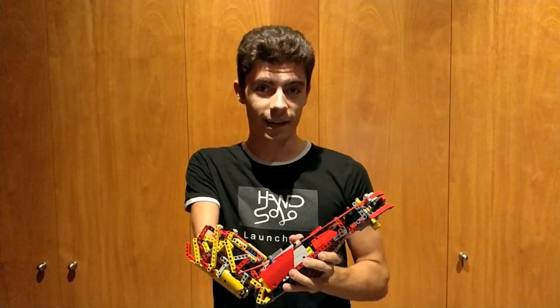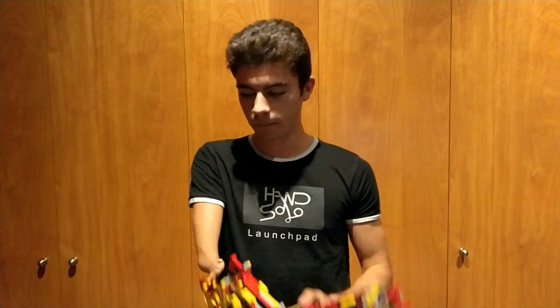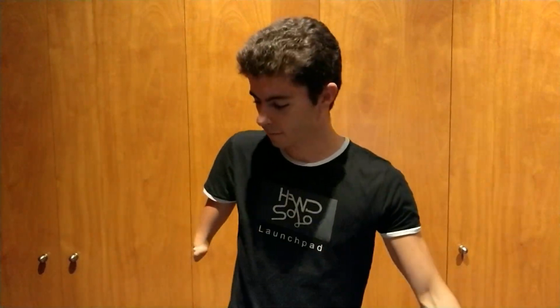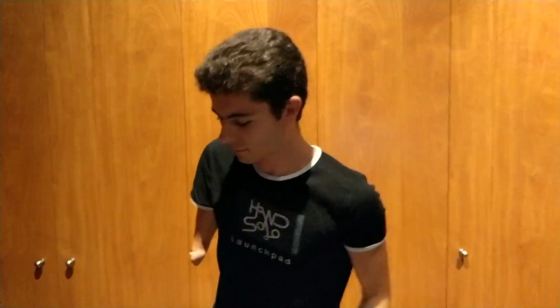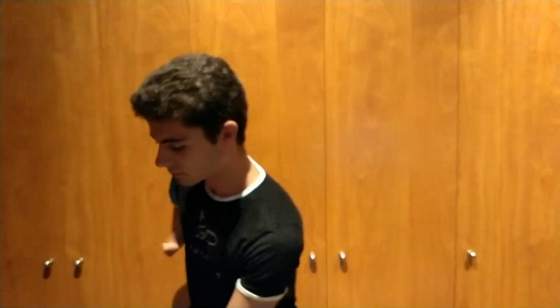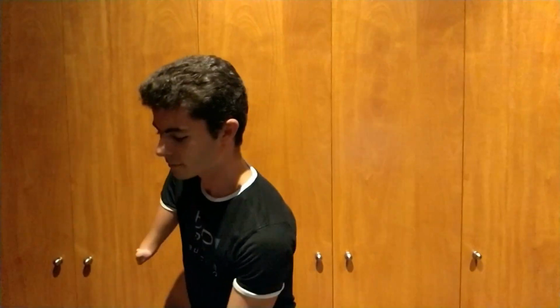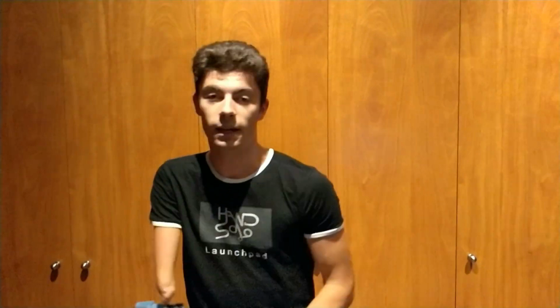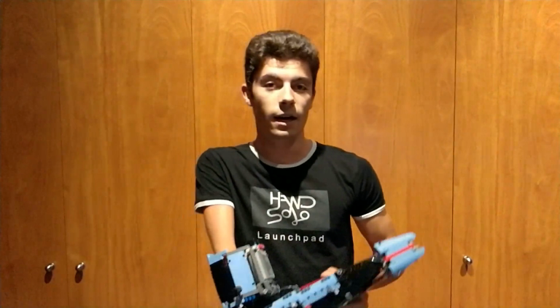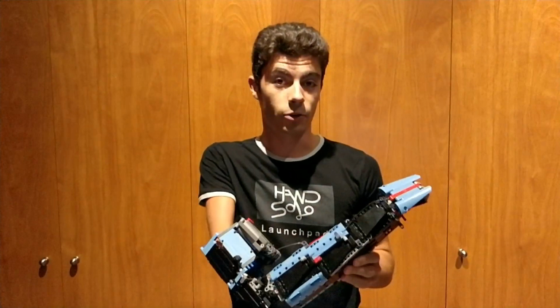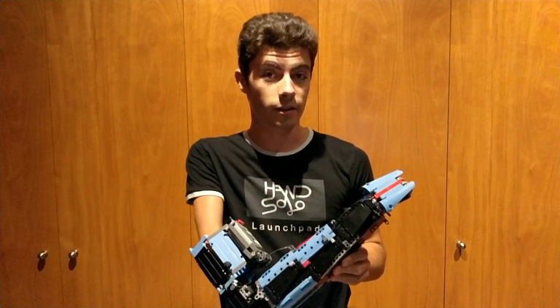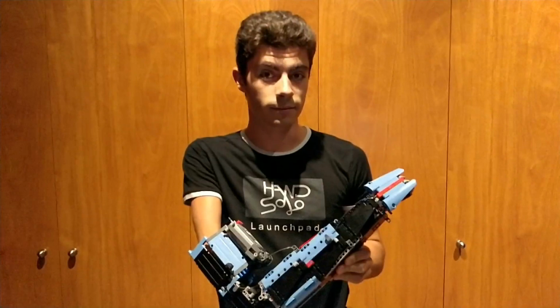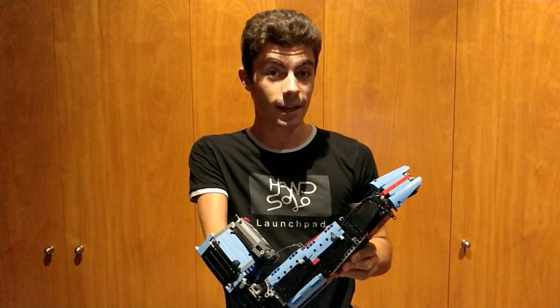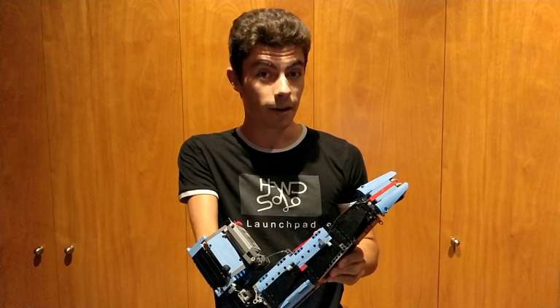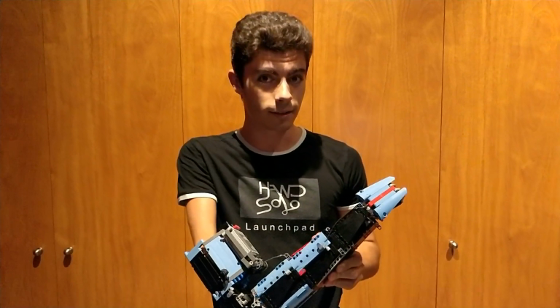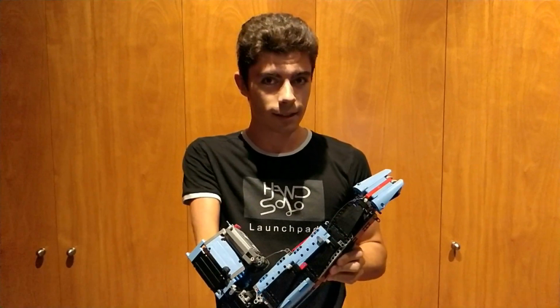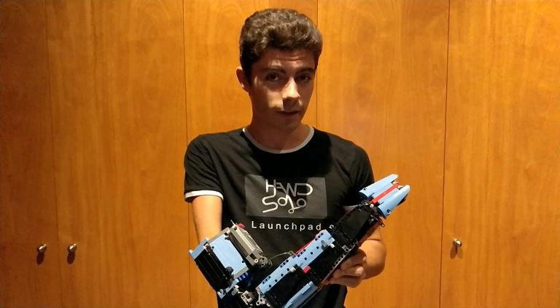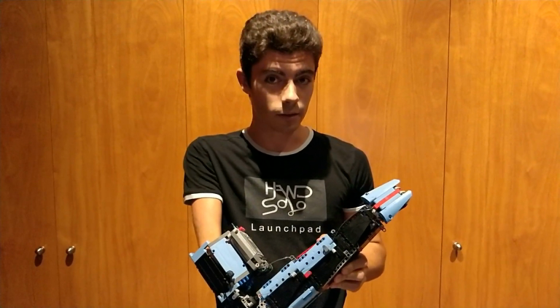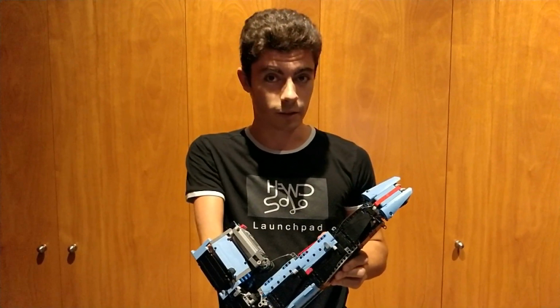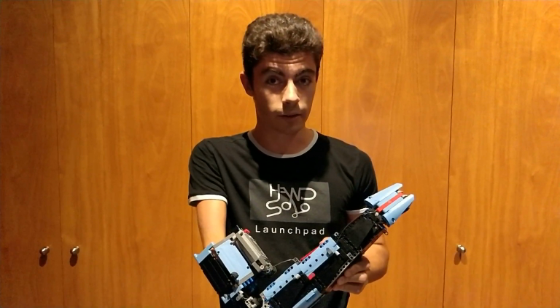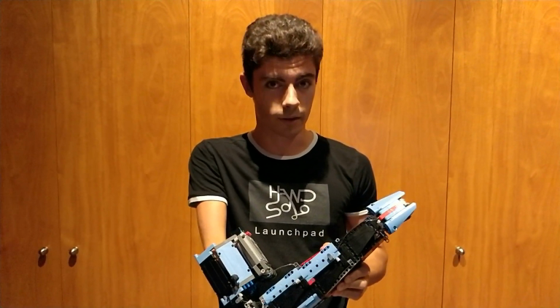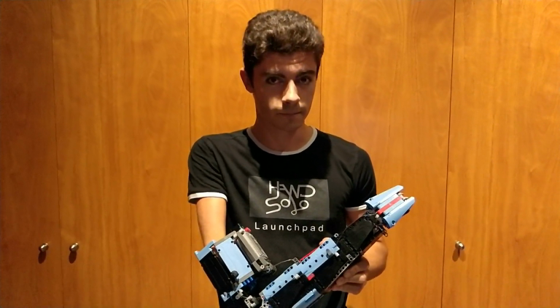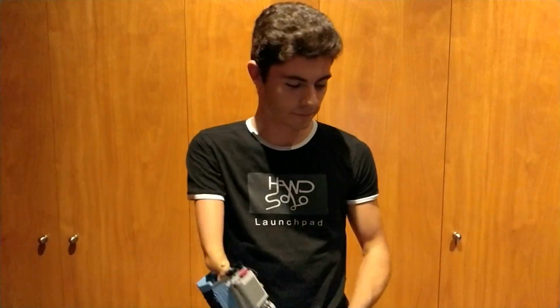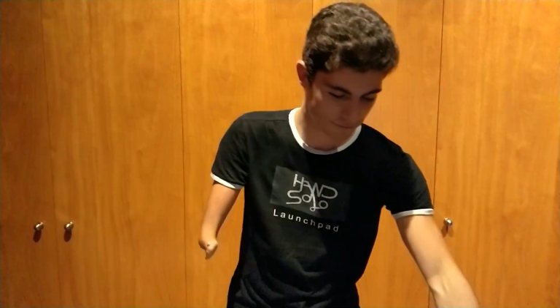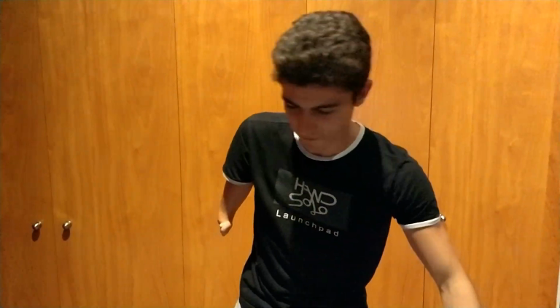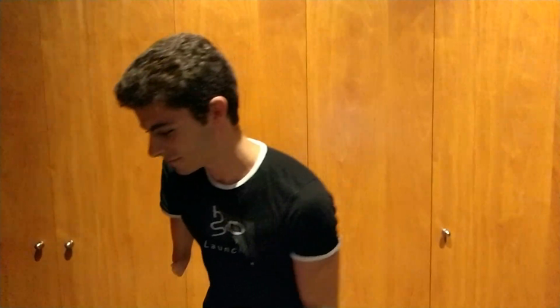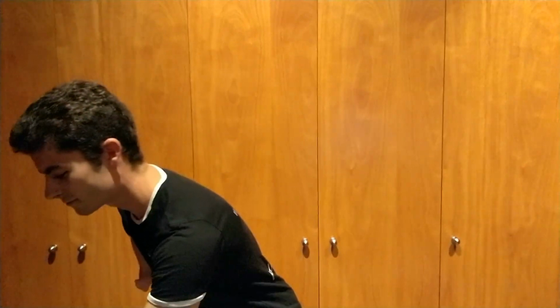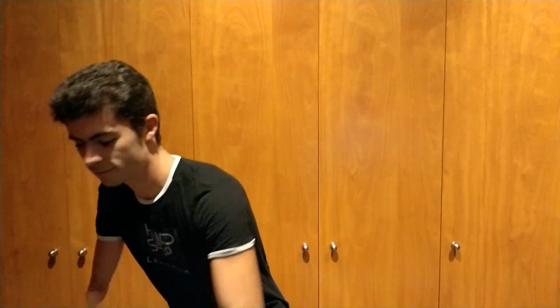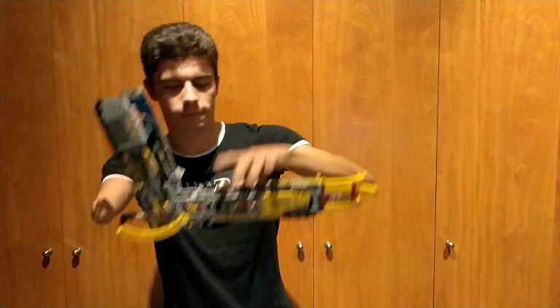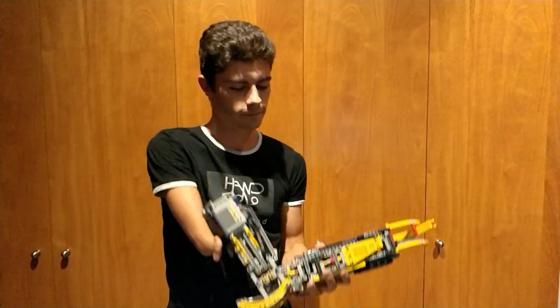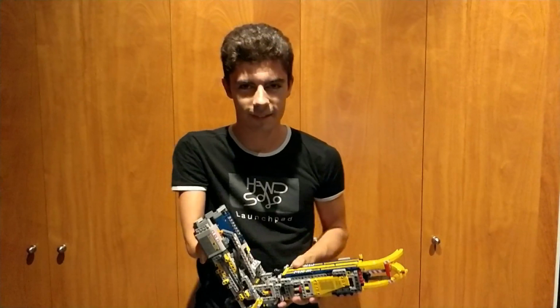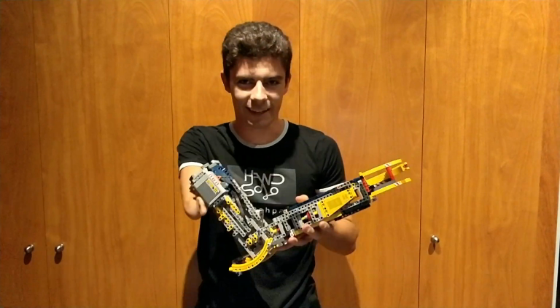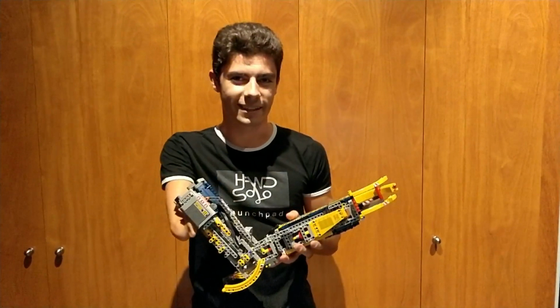Now, I'll show you the second one. But a few days ago, I started building the third one. And here it is!